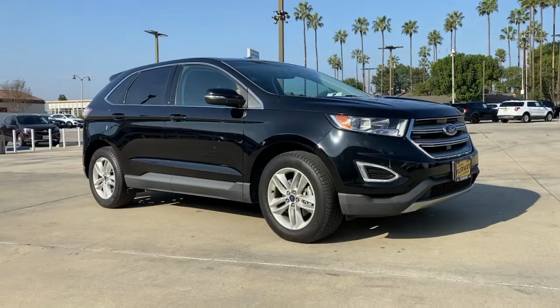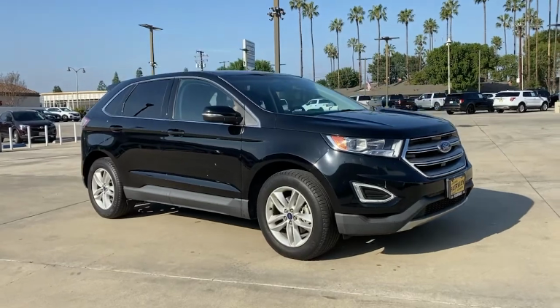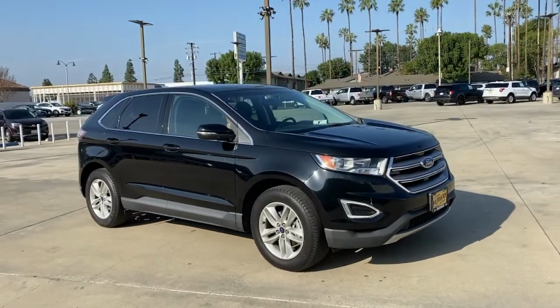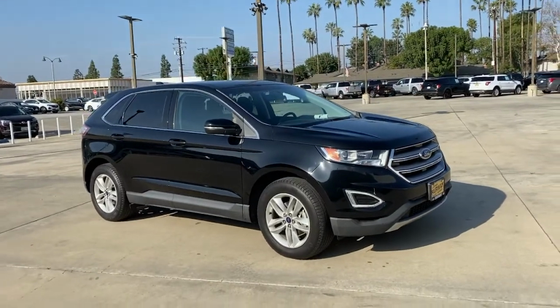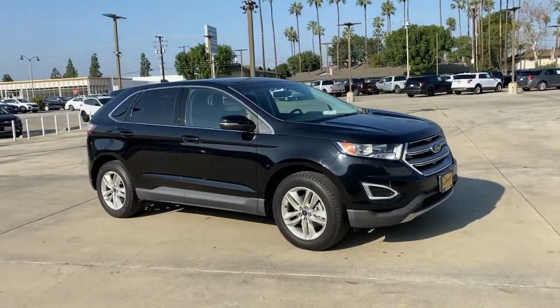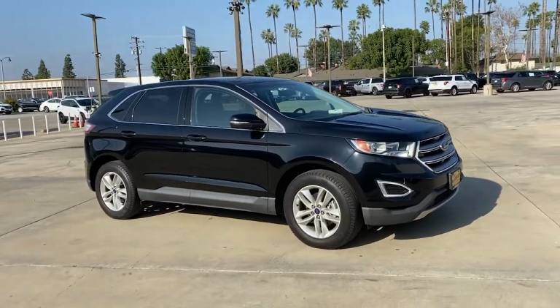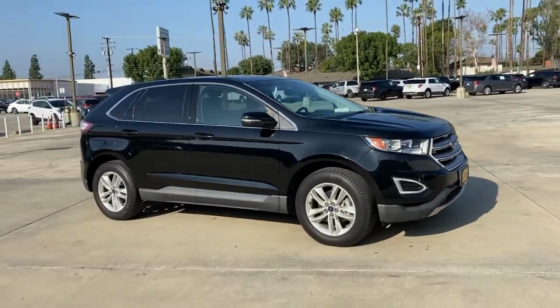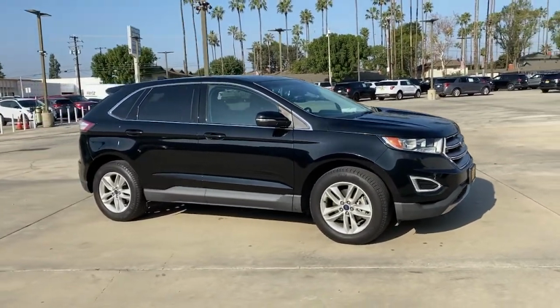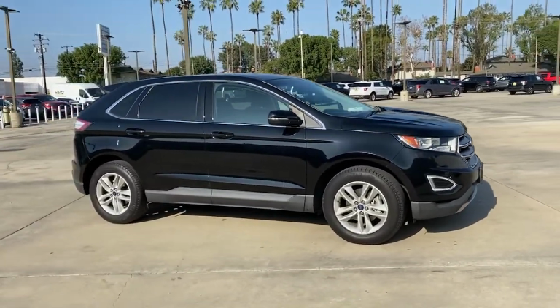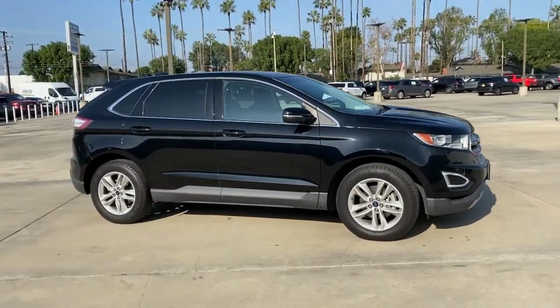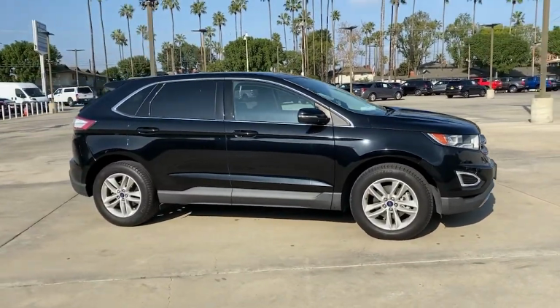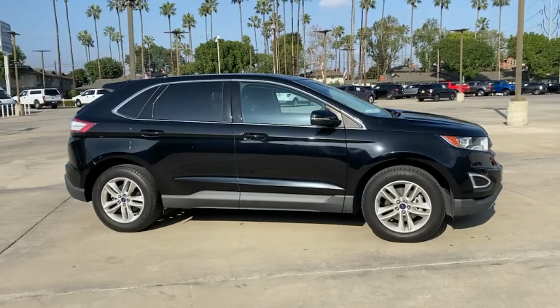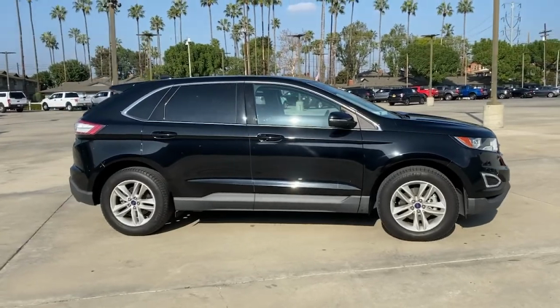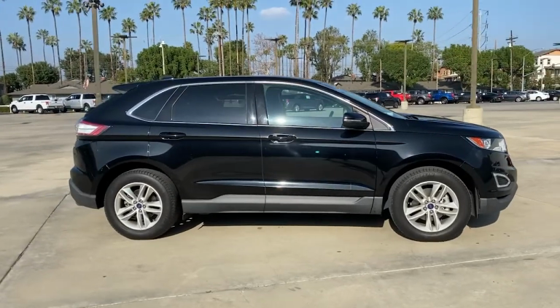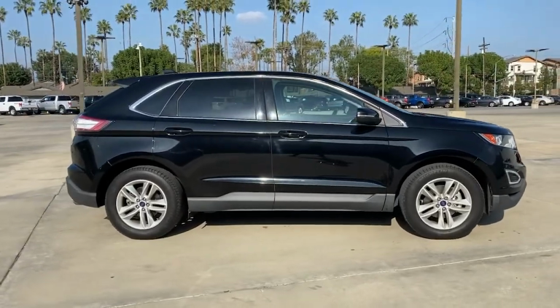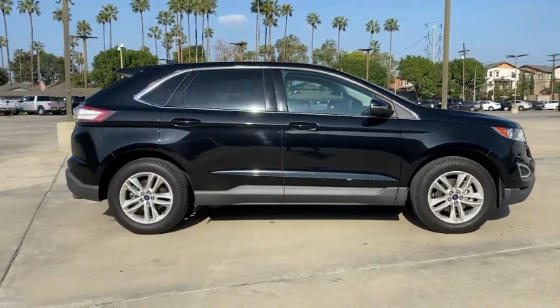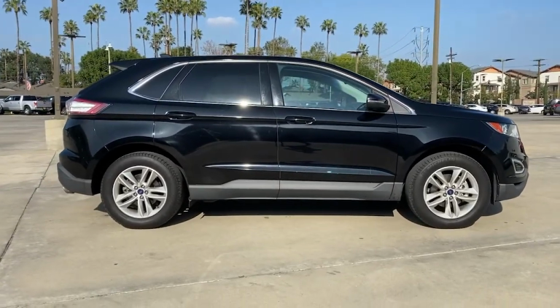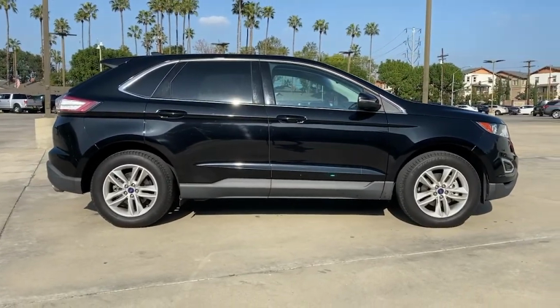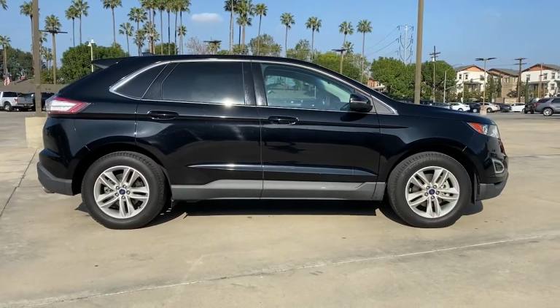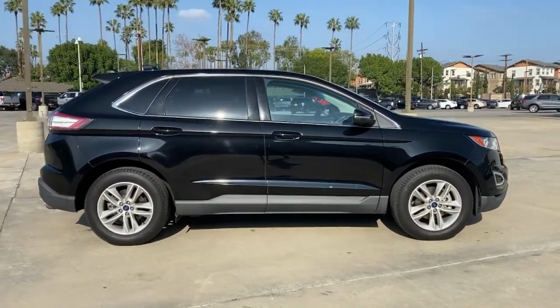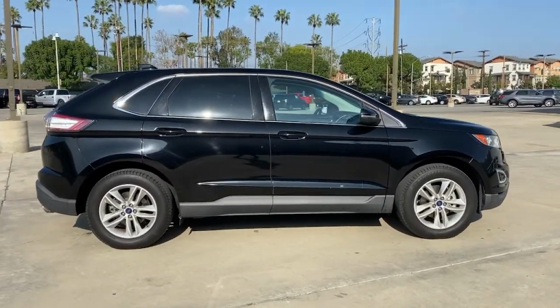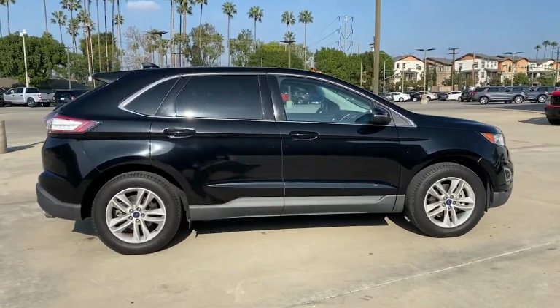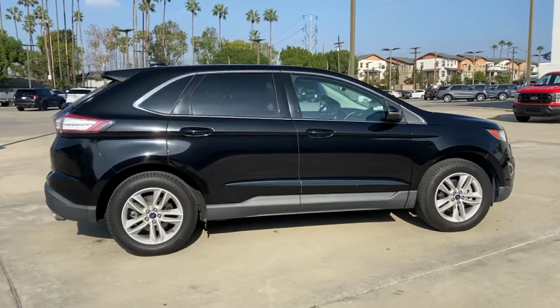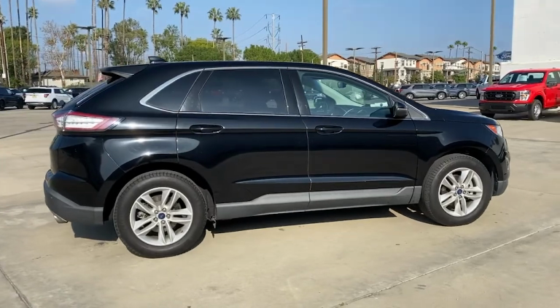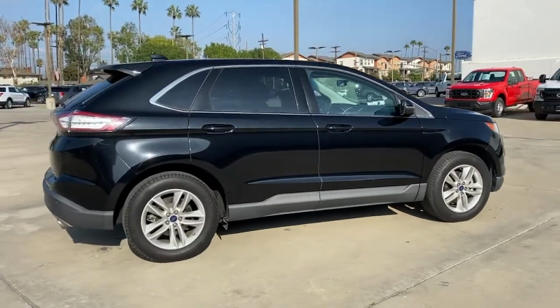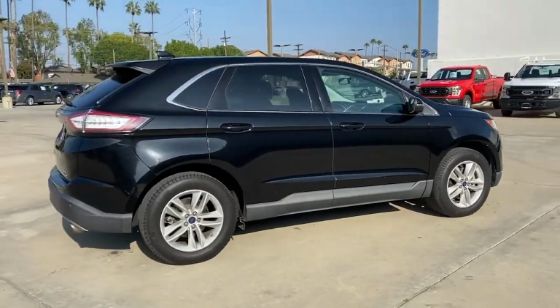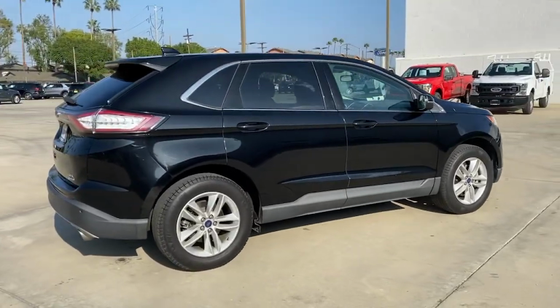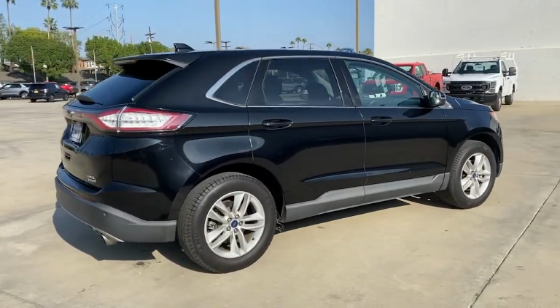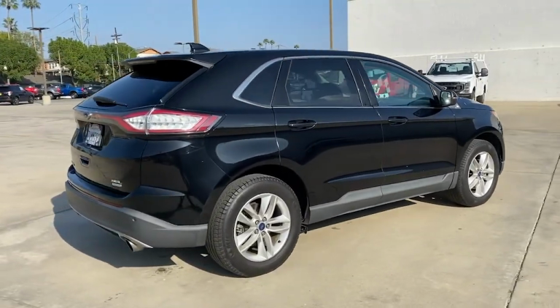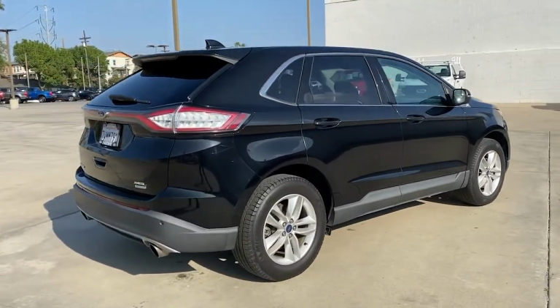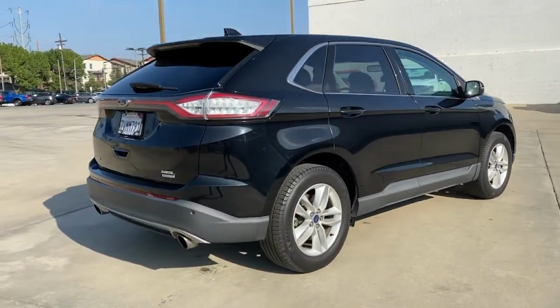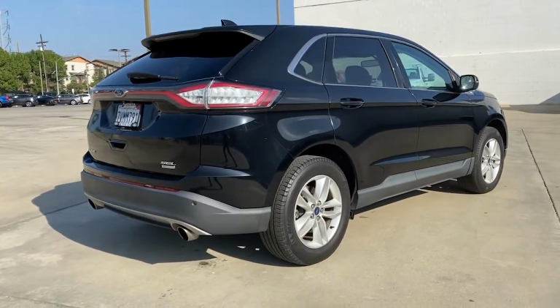You just found the 2016 Ford Edge. With less than 60,000 miles on the odometer, this vehicle stands out from the rest. This stylish, versatile Edge delivers comfort, confidence and capability.